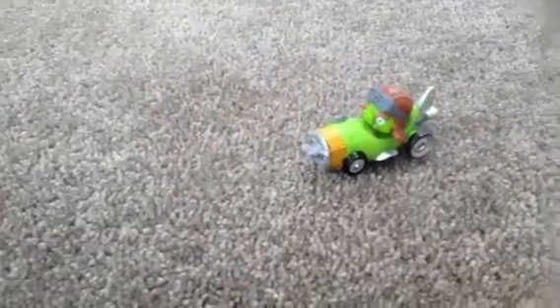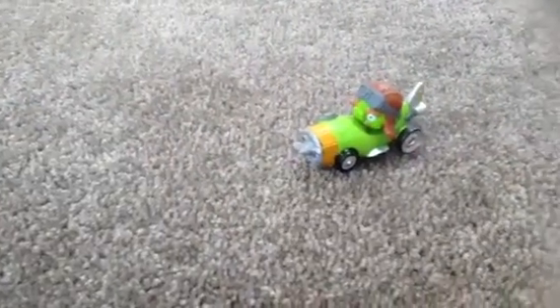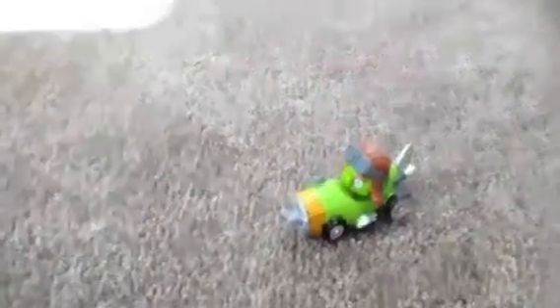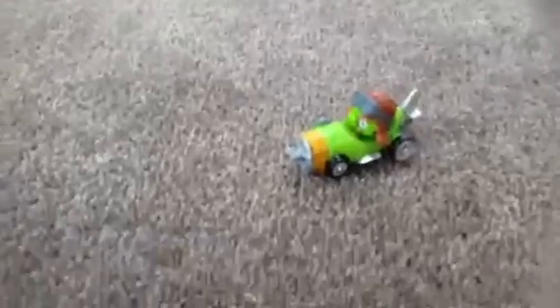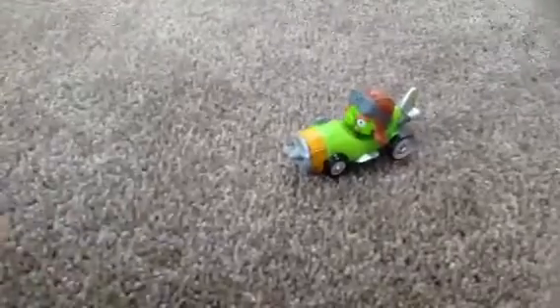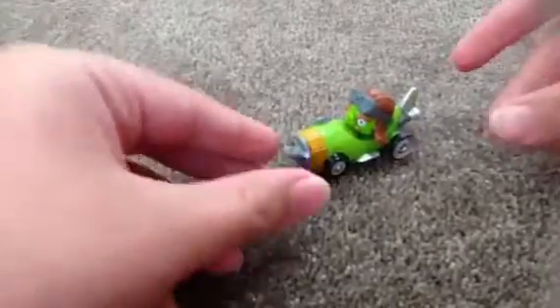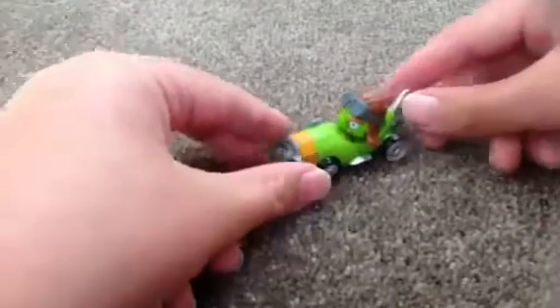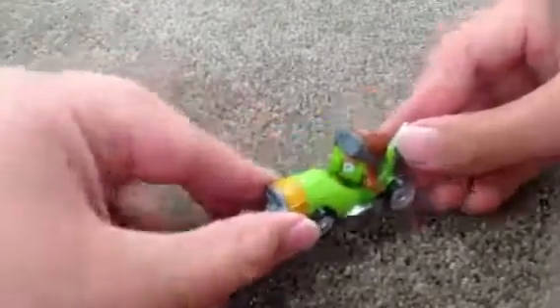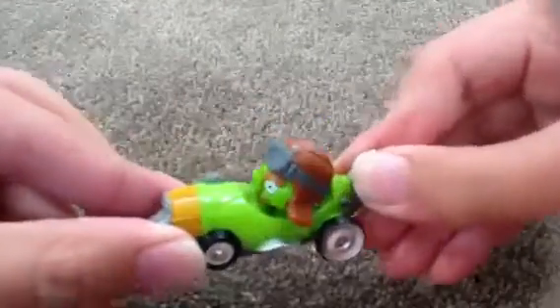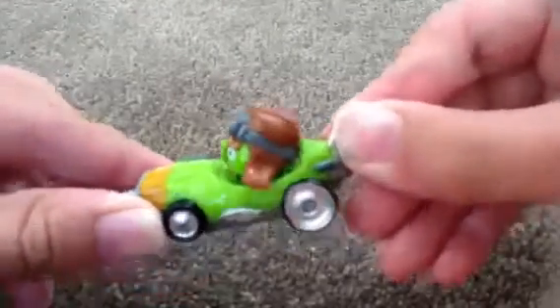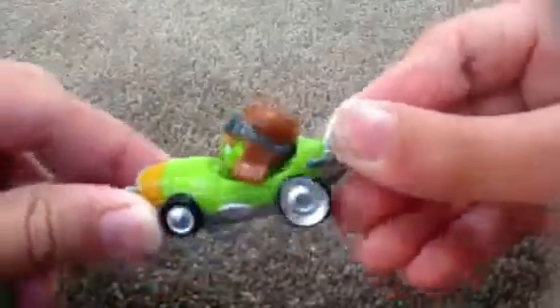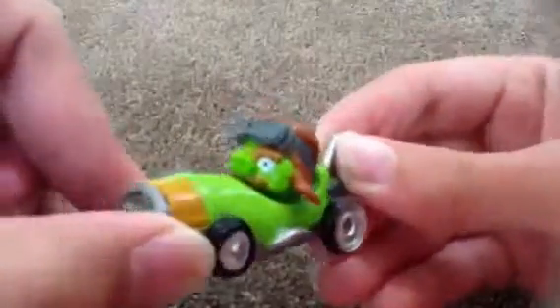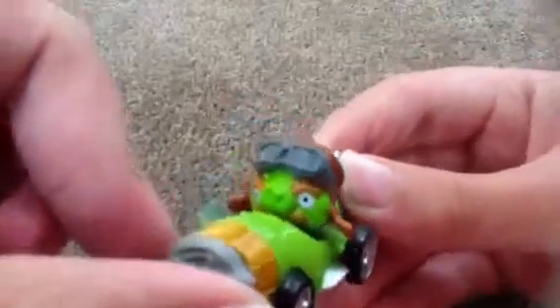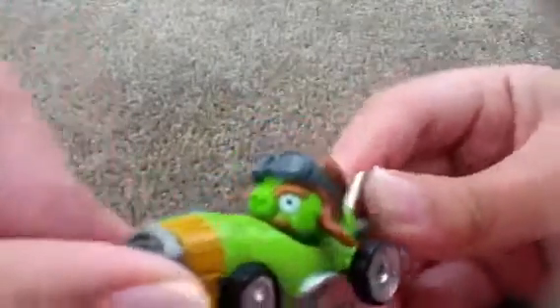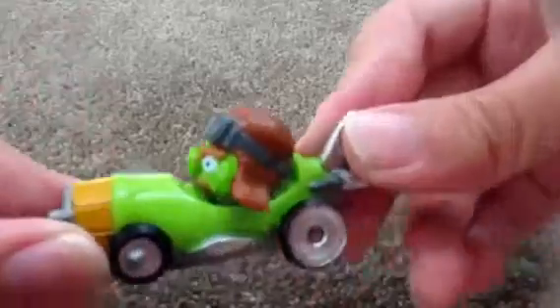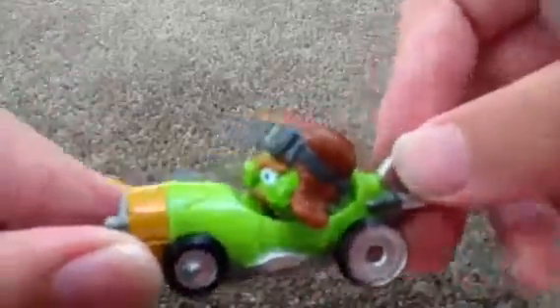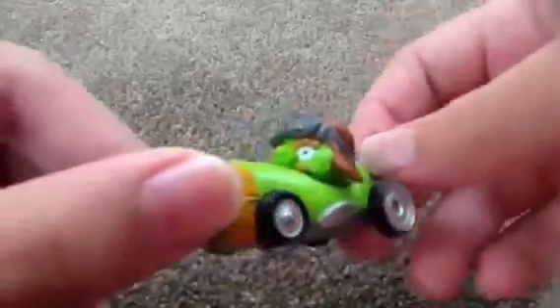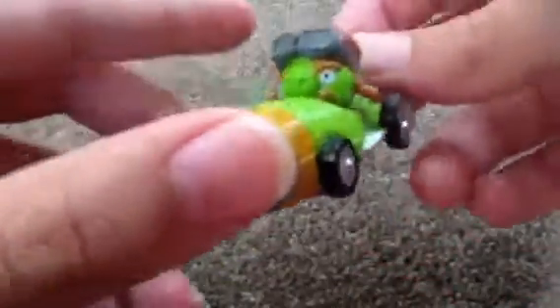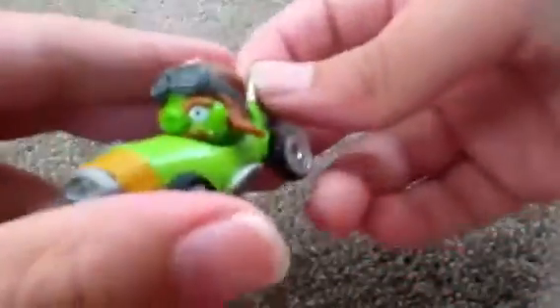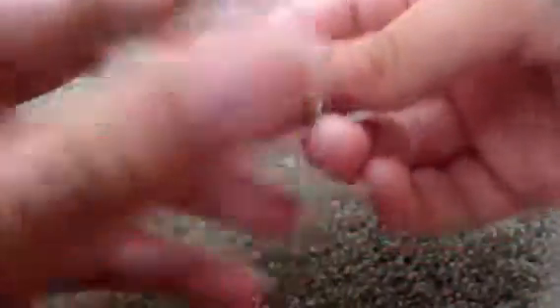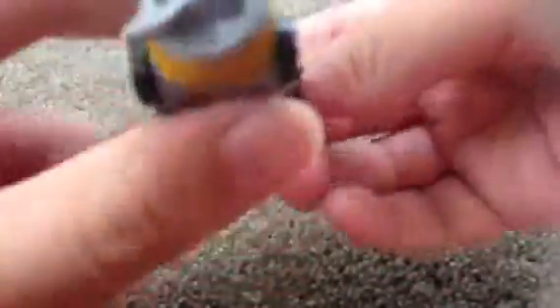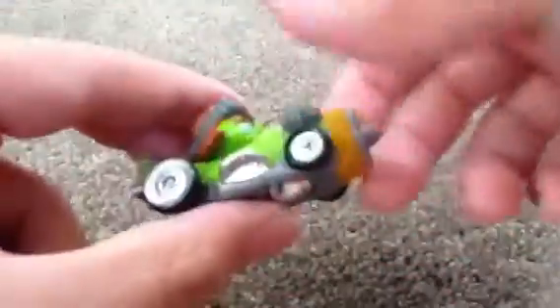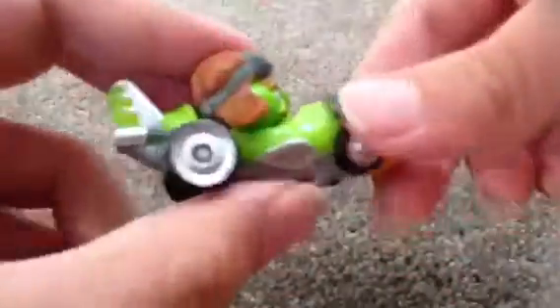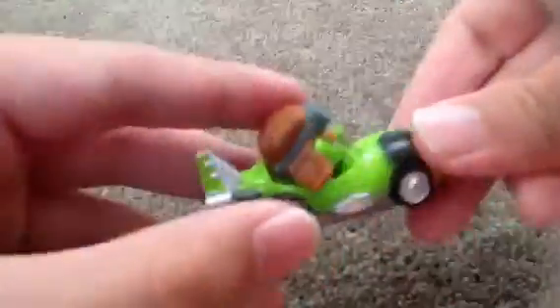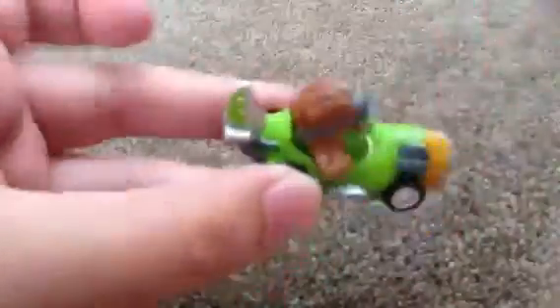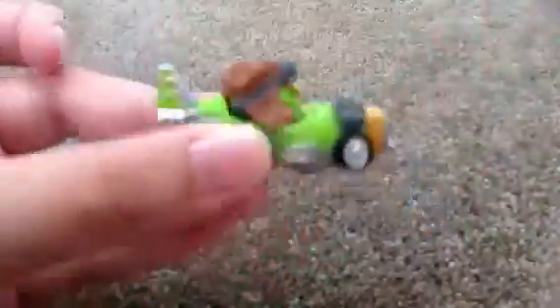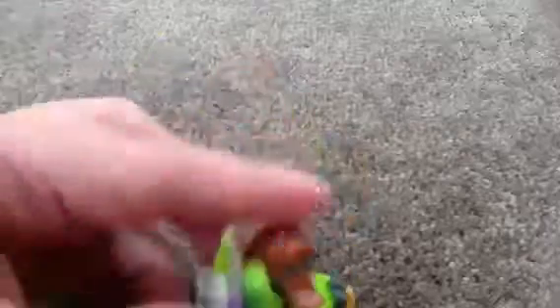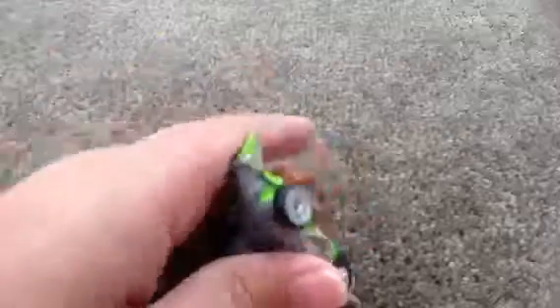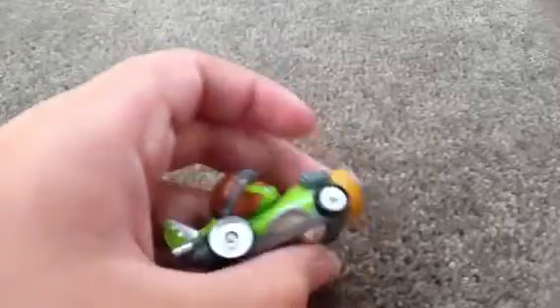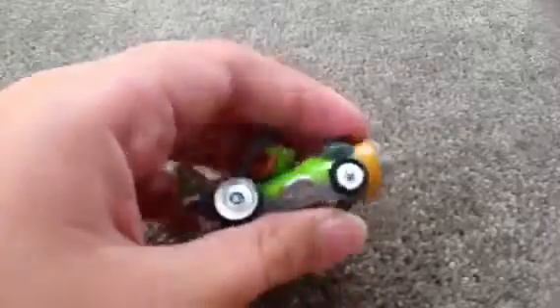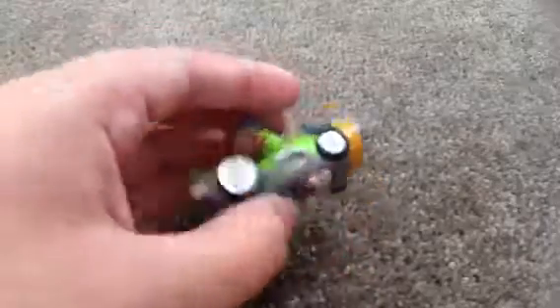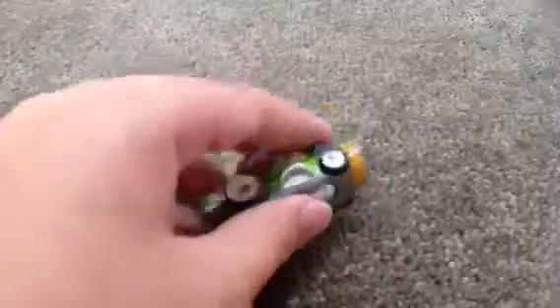Now we have the Angry Birds Go Formant Pig. This guy just looks amazing — I love the face. He's kind of detailed too. Just remember, this is a short review, just to test out this YouTube Capture thing.